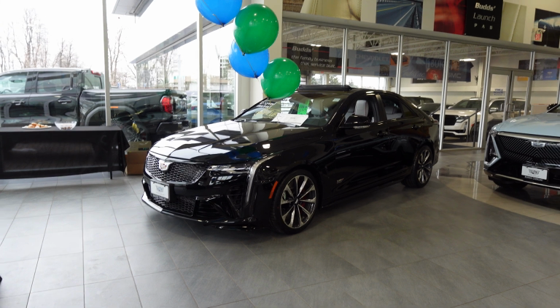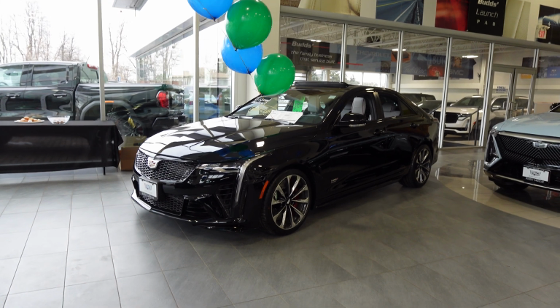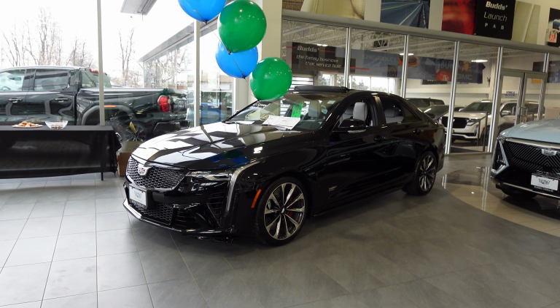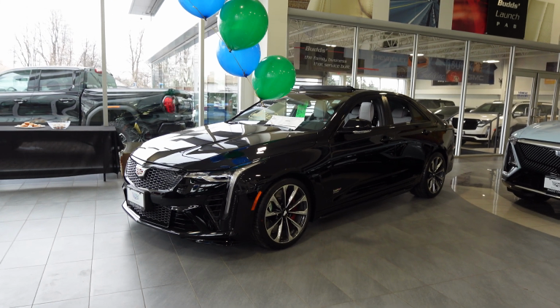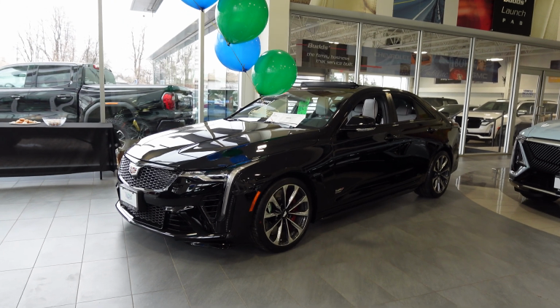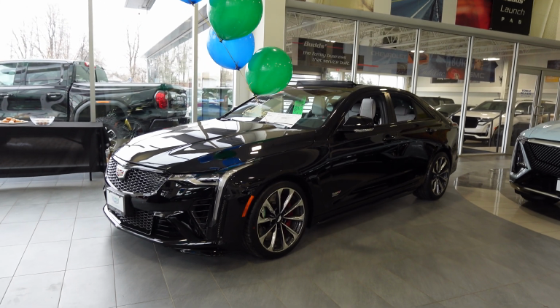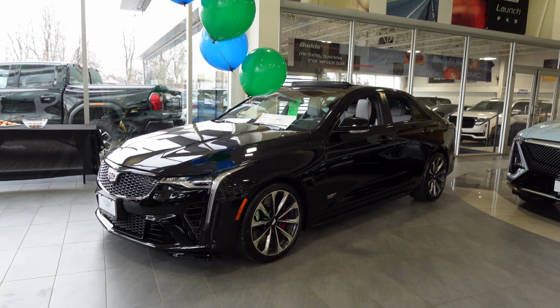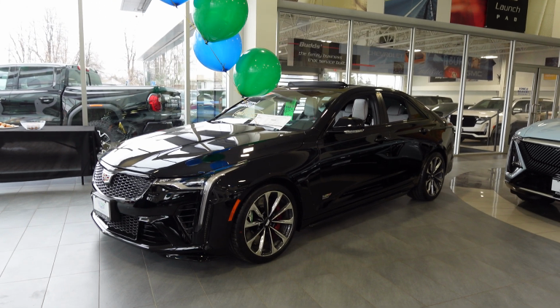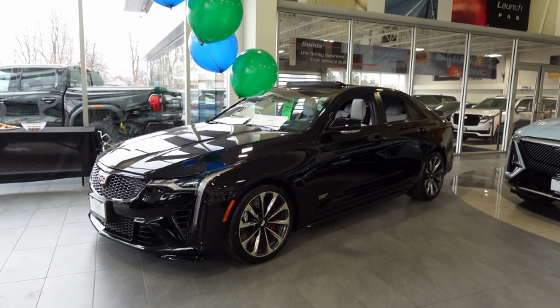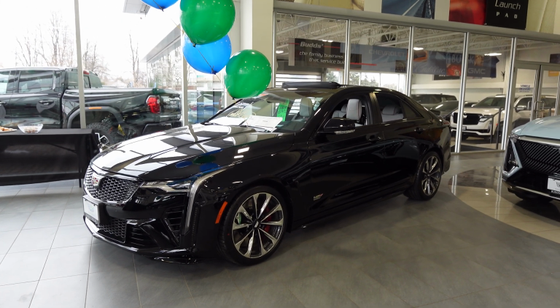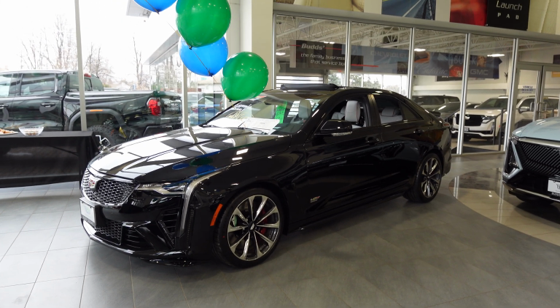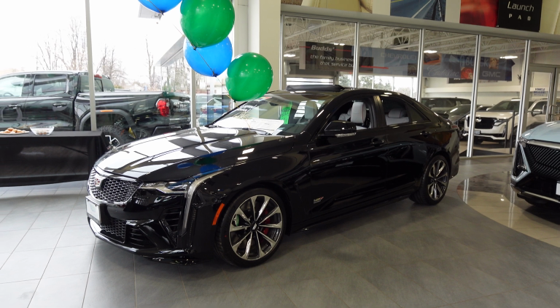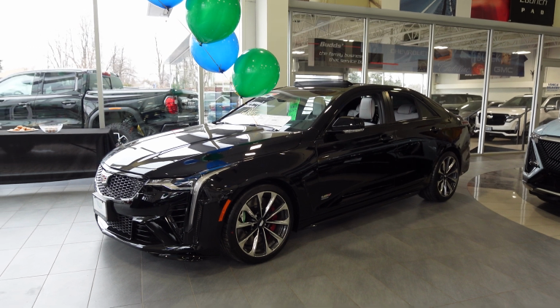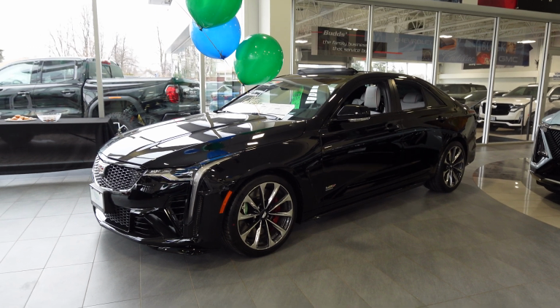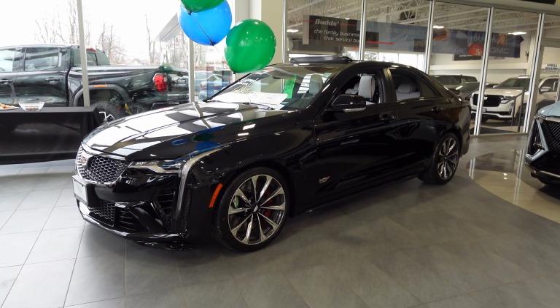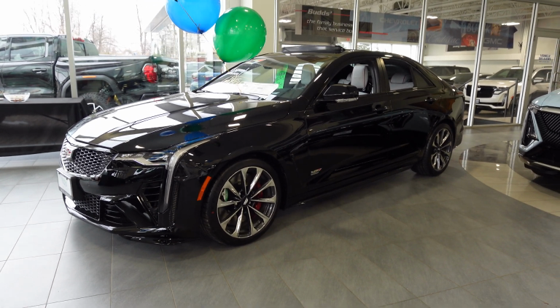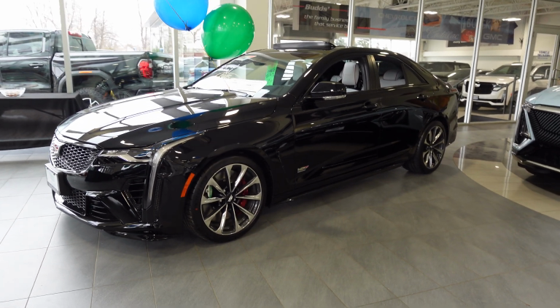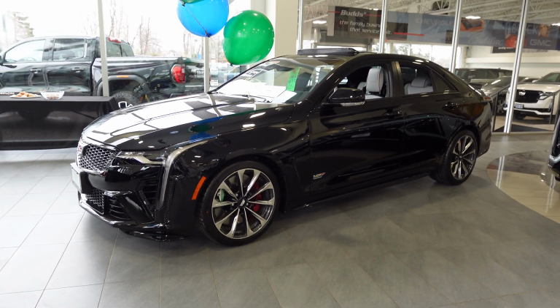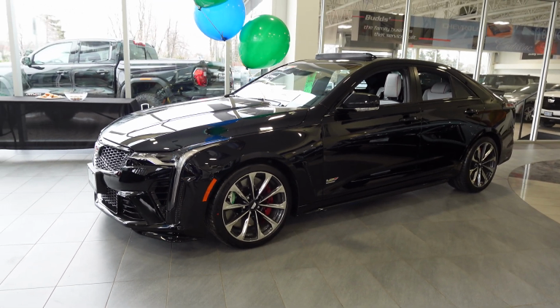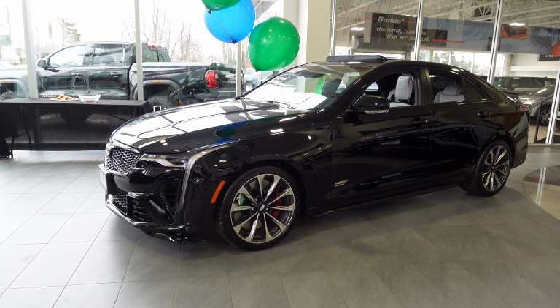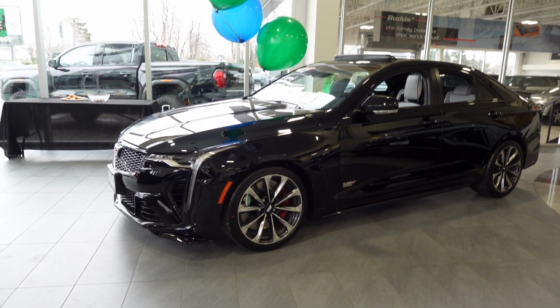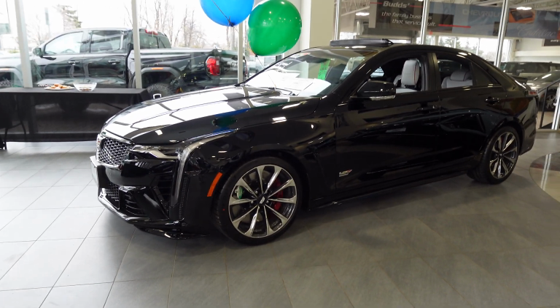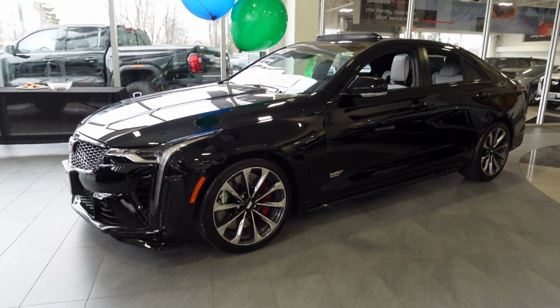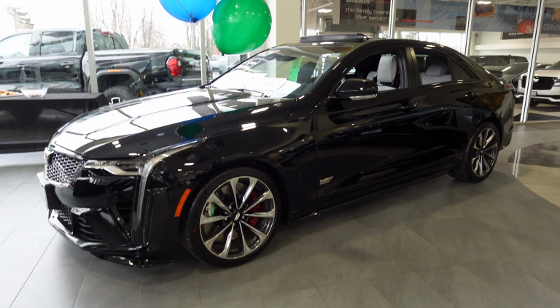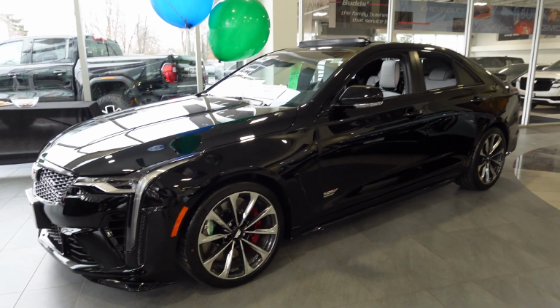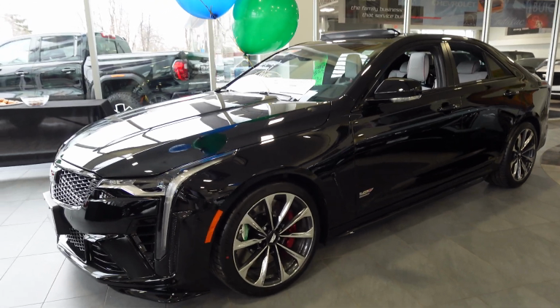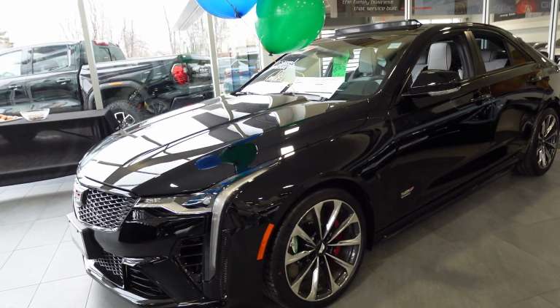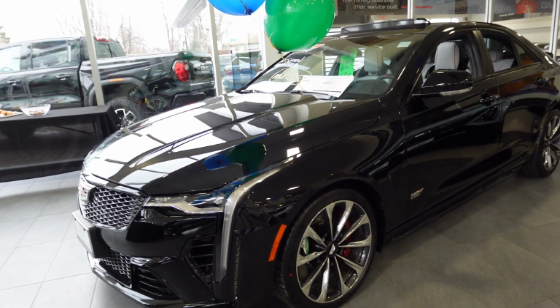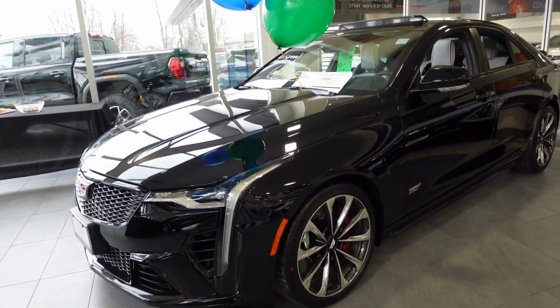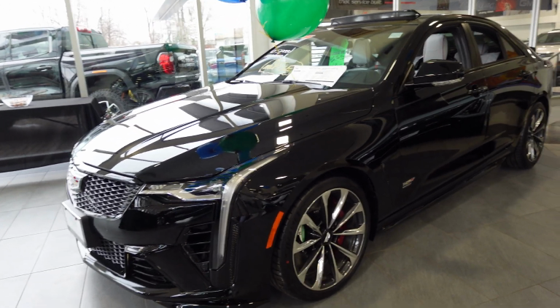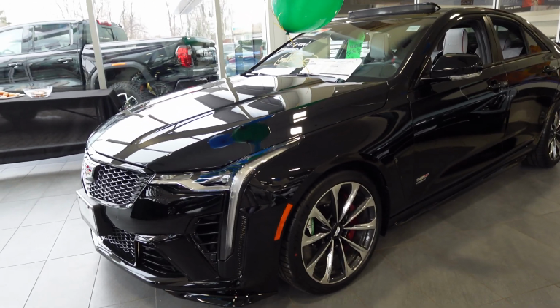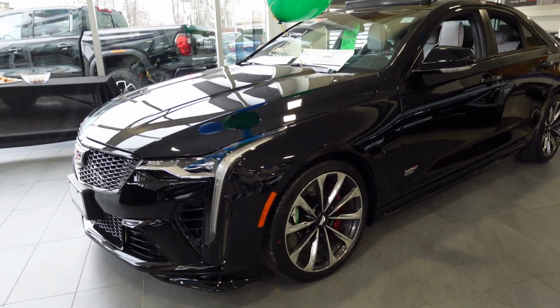Hey Derek, it's Cameron here at Bud's Cadillac. Just wanted to do that walk-around video for you on the beautiful 2024 CT4V Blackwing. Currently have this vehicle right in our showroom, just wanted to do that walk-around so you can see the overall condition and the actual features that this one has to offer.